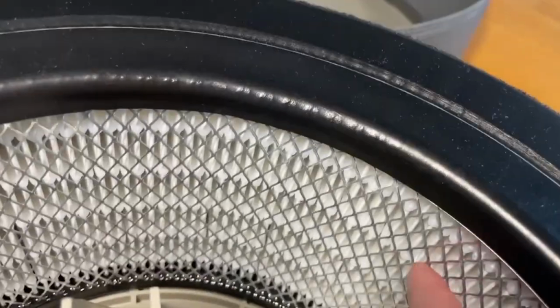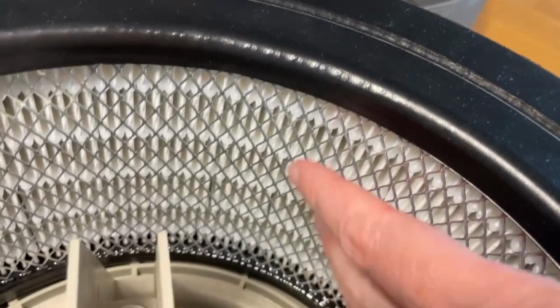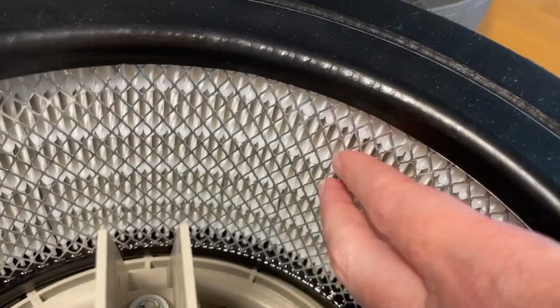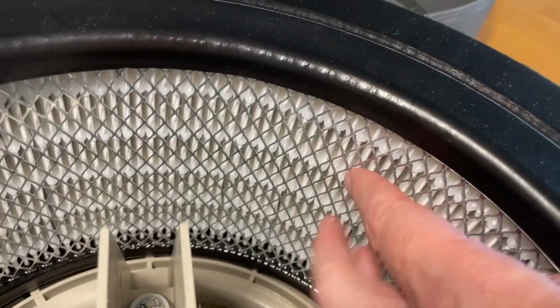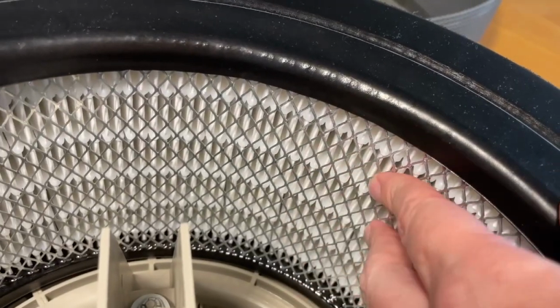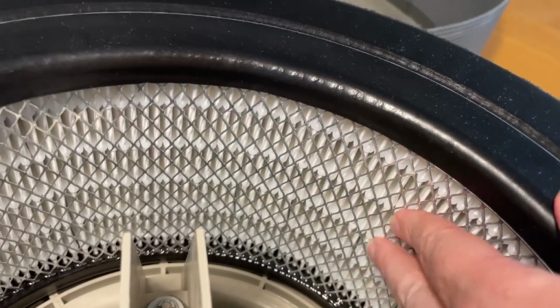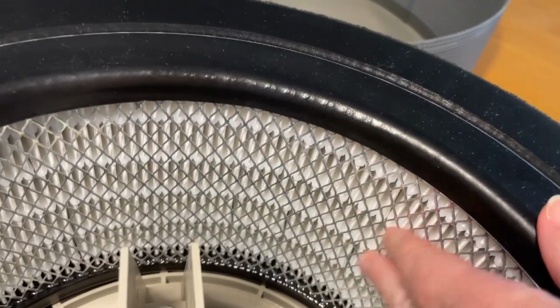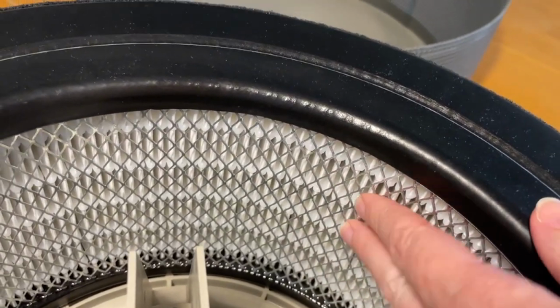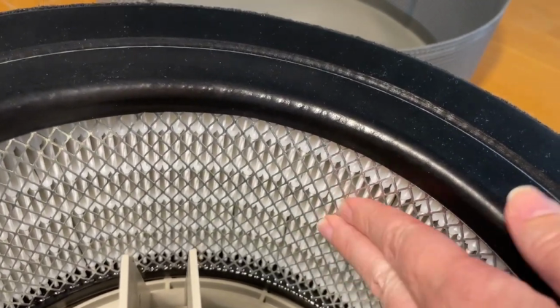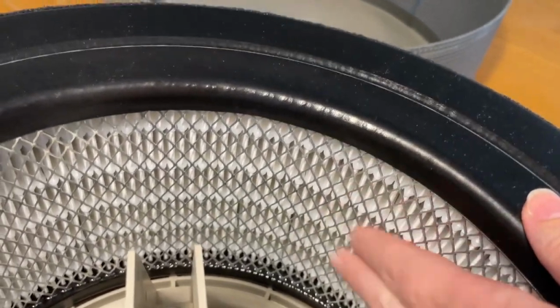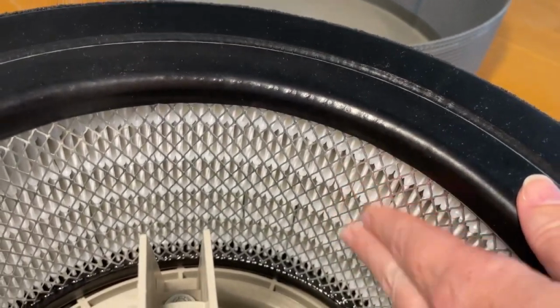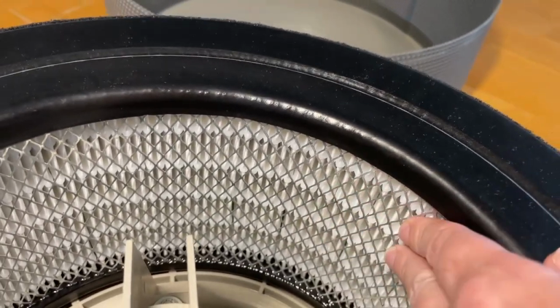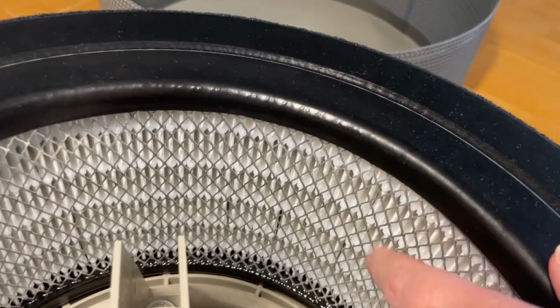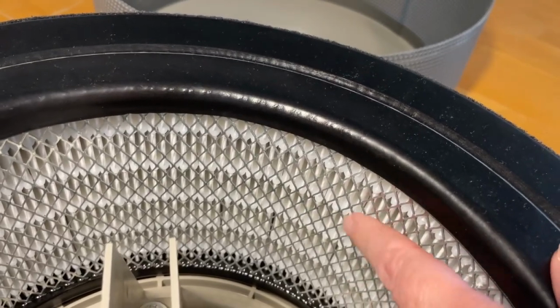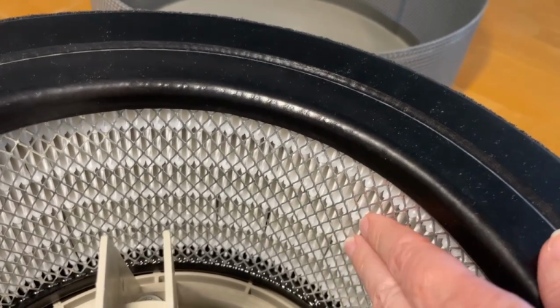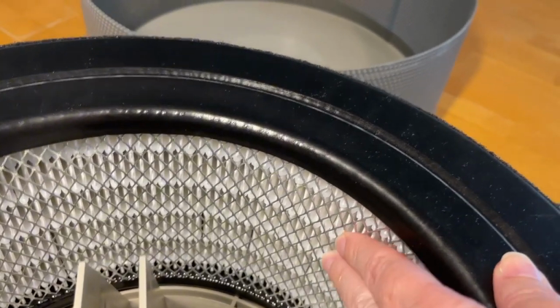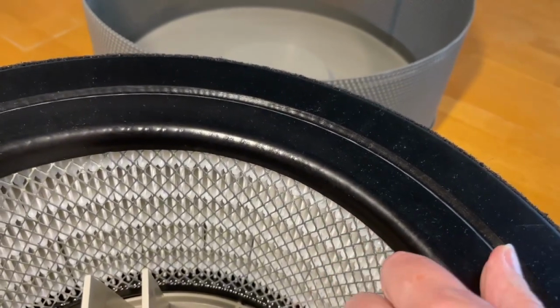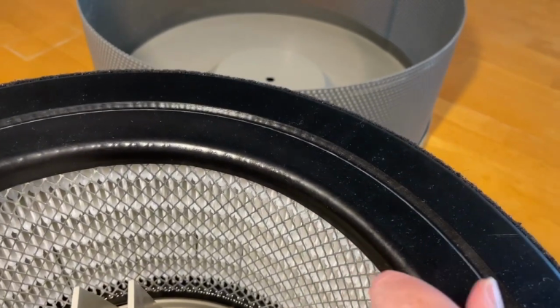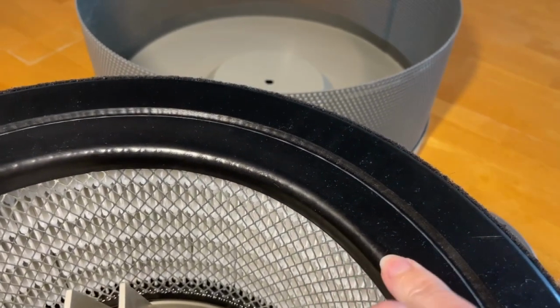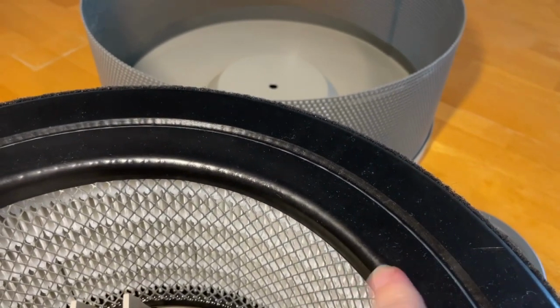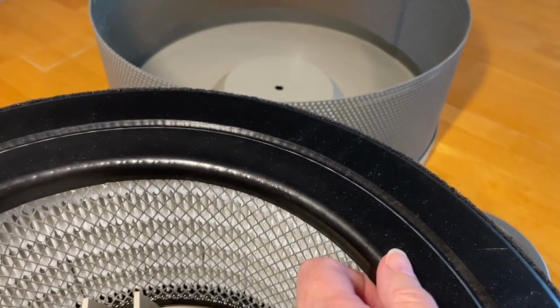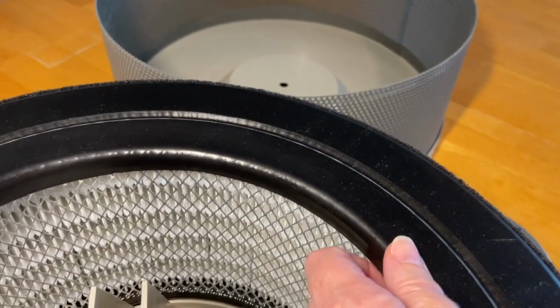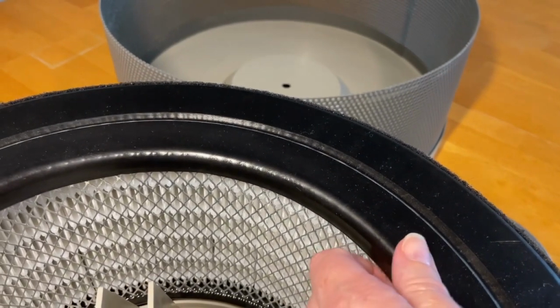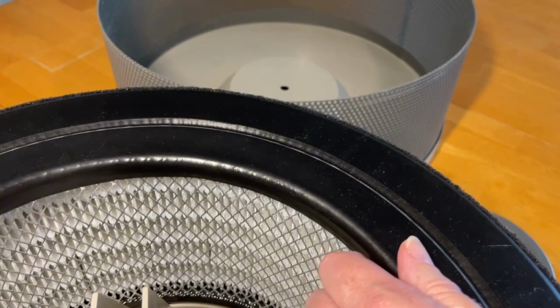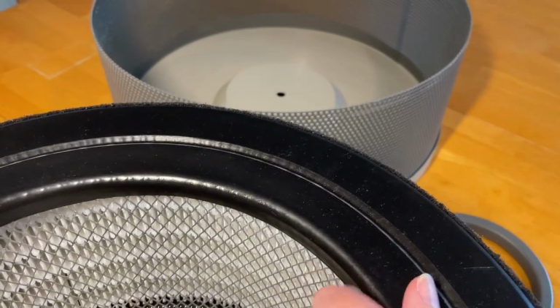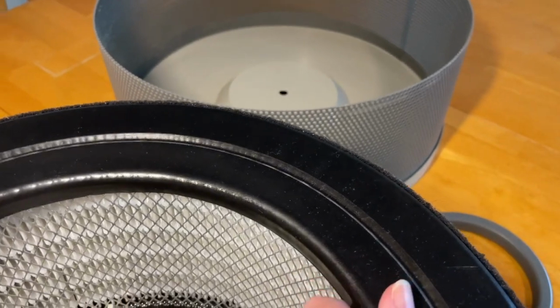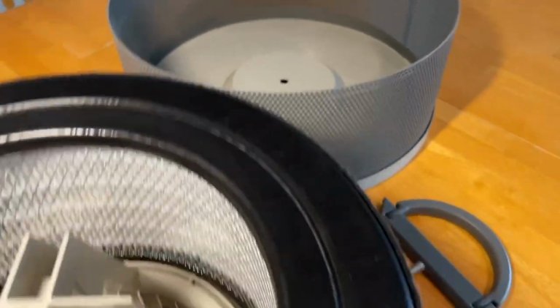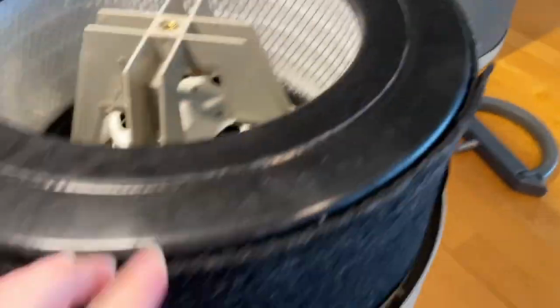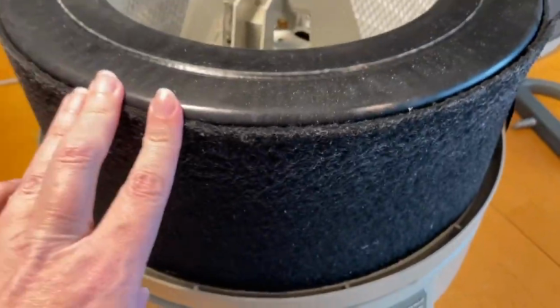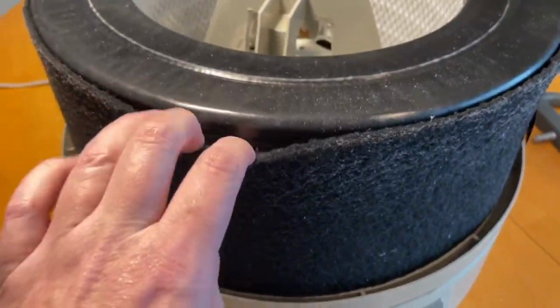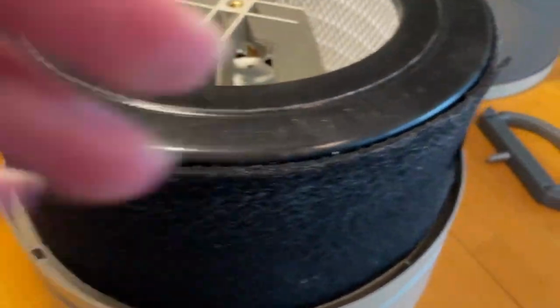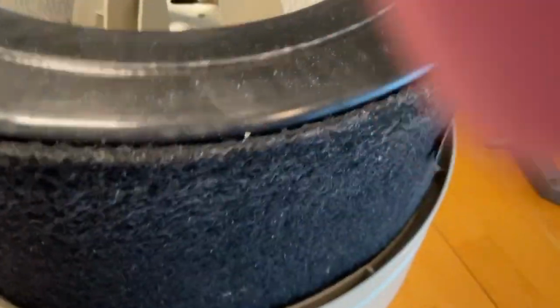On the inside it has a sort of metal-feeling wire, and the white part inside is the filter — the HEPA filter. This black part feels a little bit rubbery, and then again the pre-filter is just wrapped around.